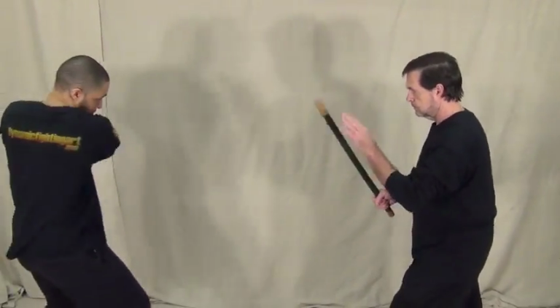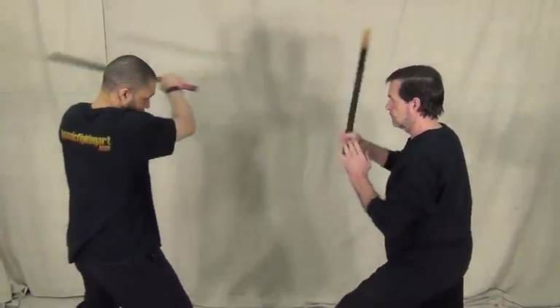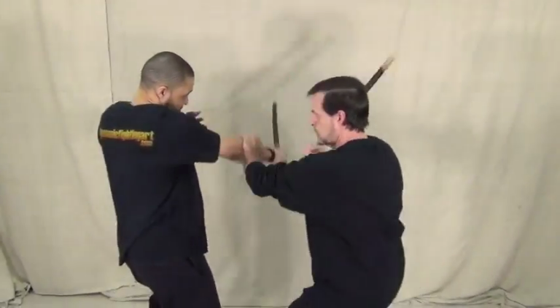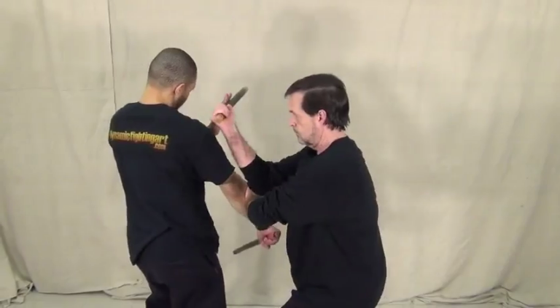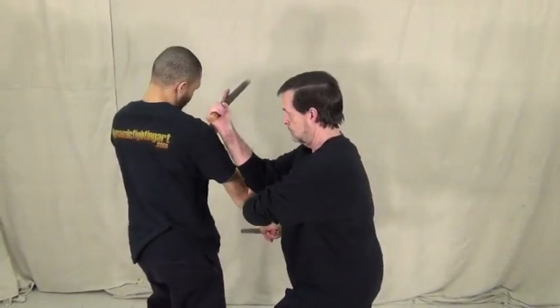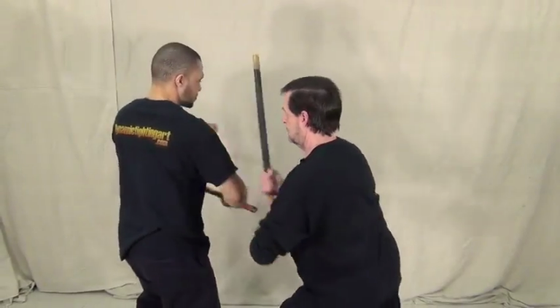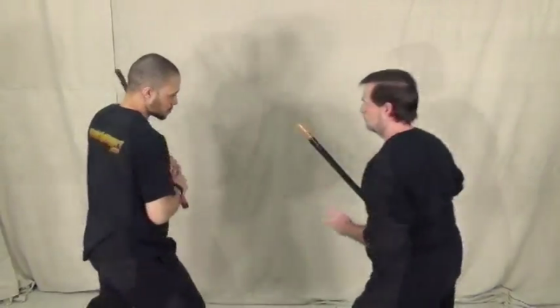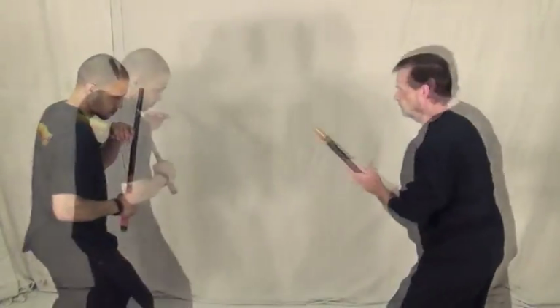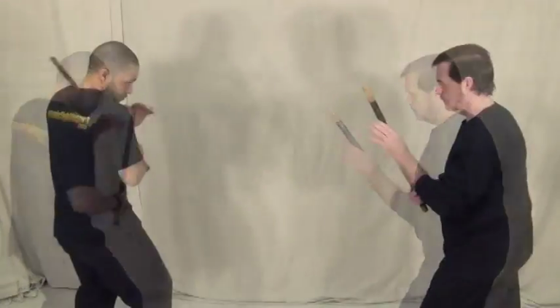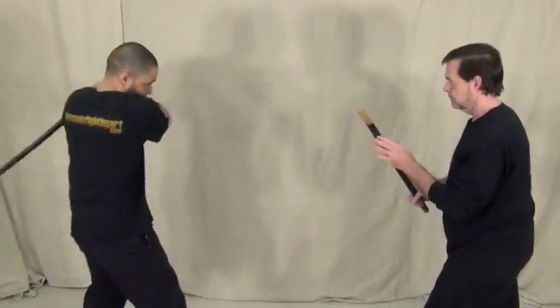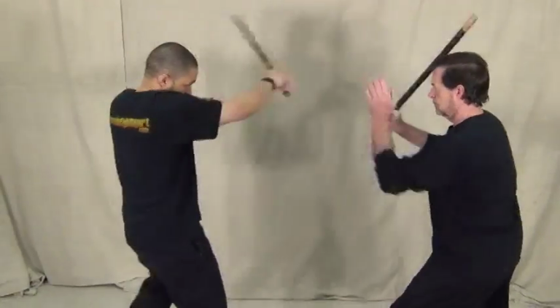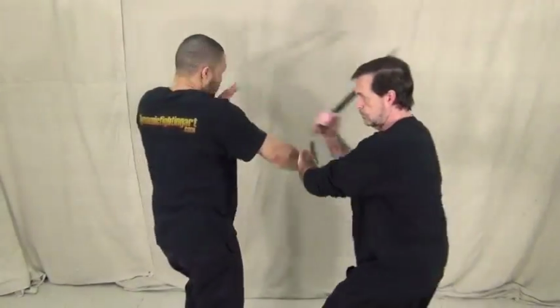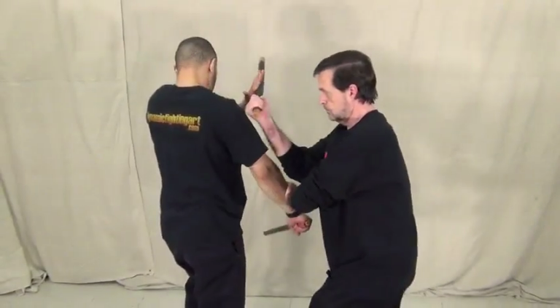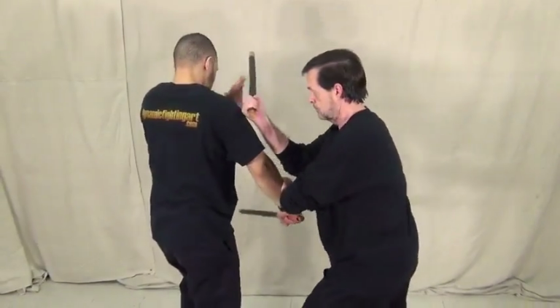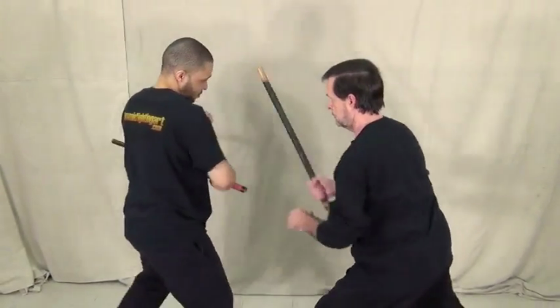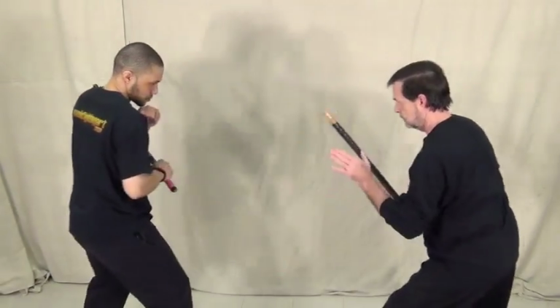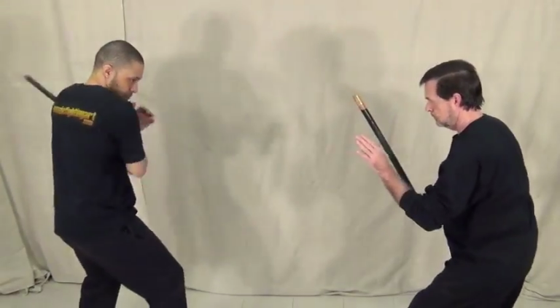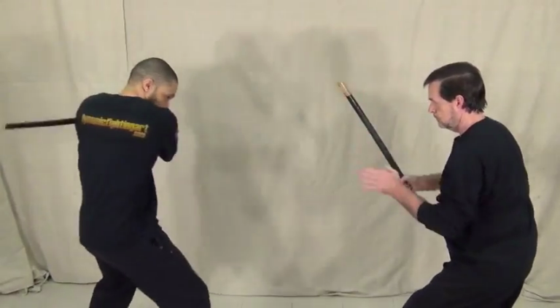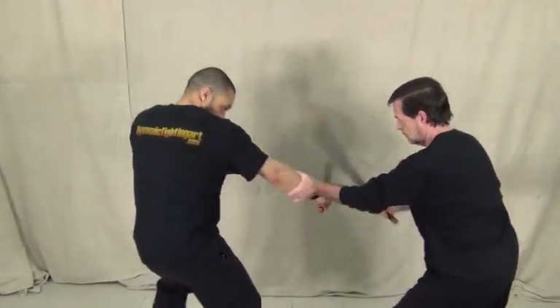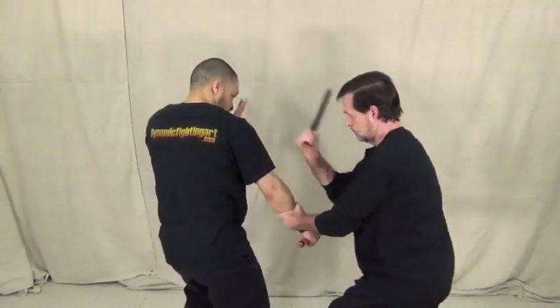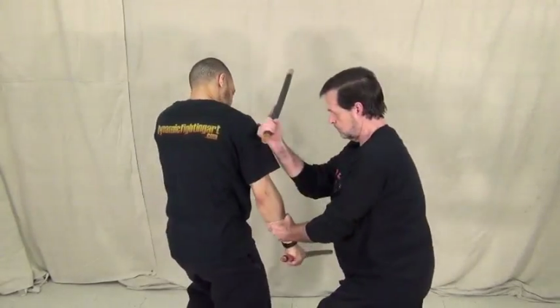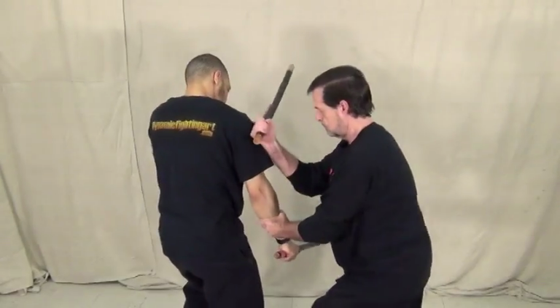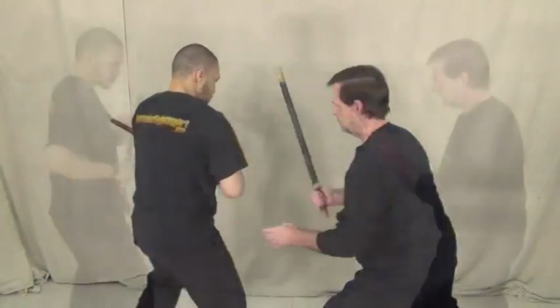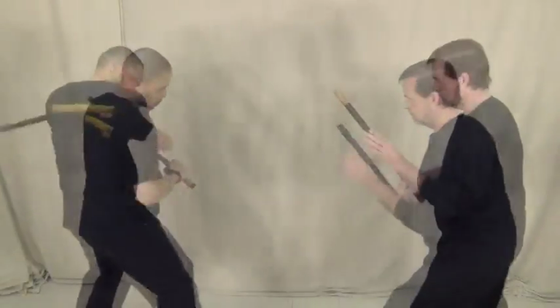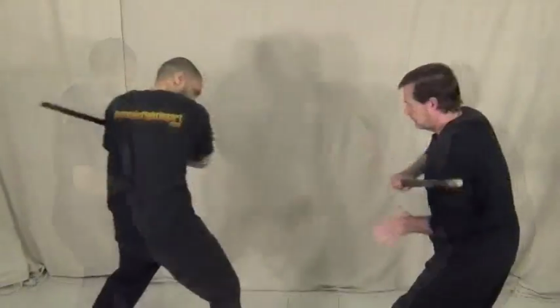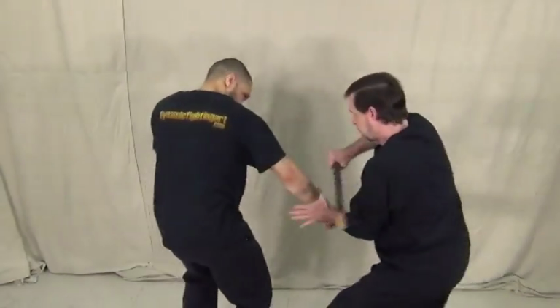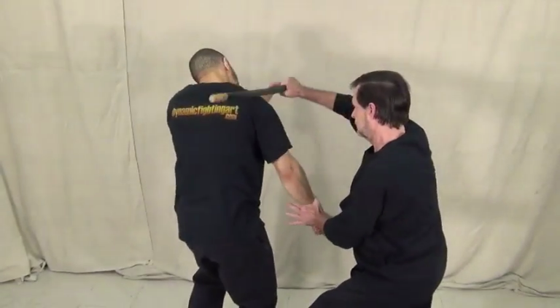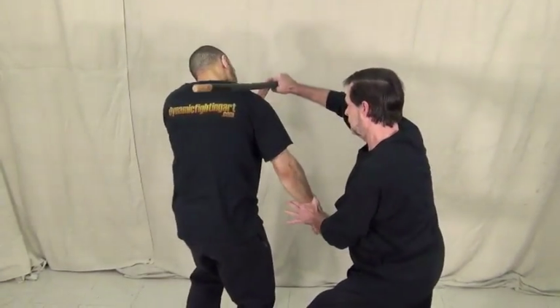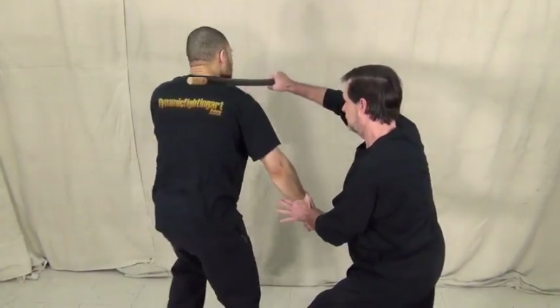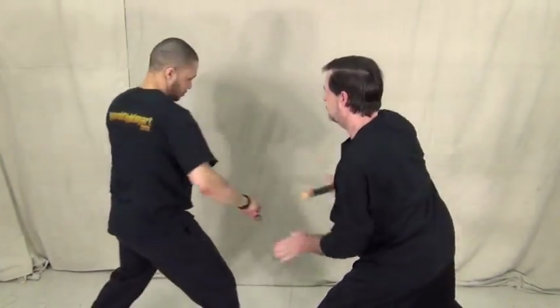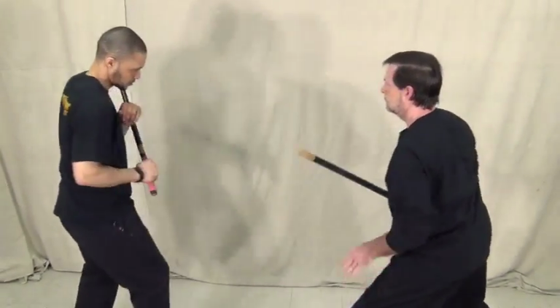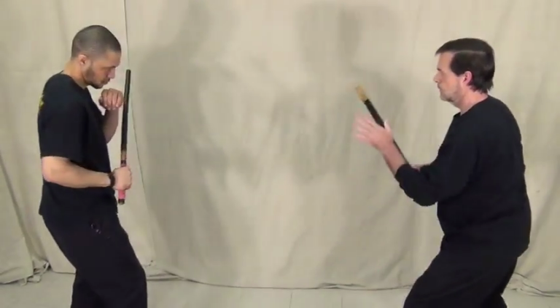Even after you block, notice how you maintain control of that arm. You need to keep monitoring it — don't let it get away from you, or he can attack you again.